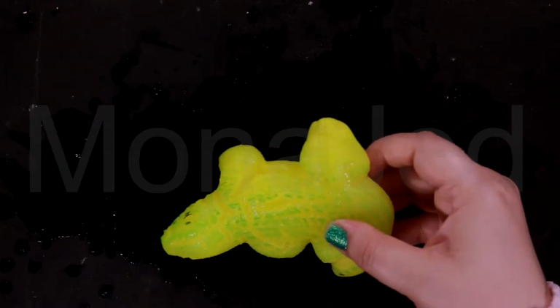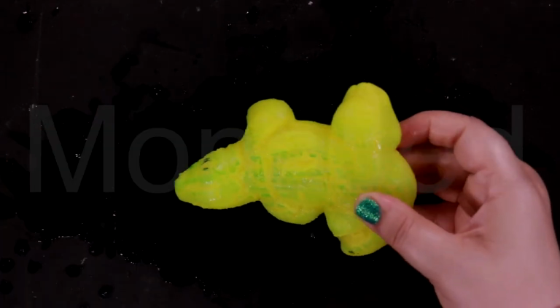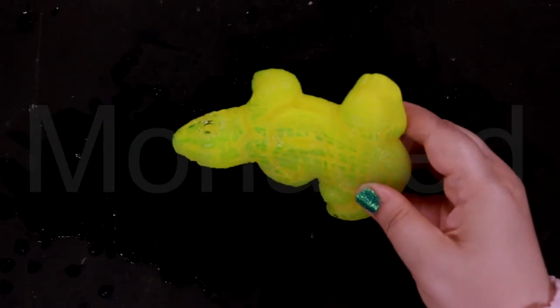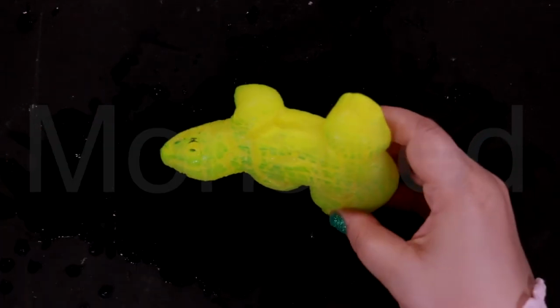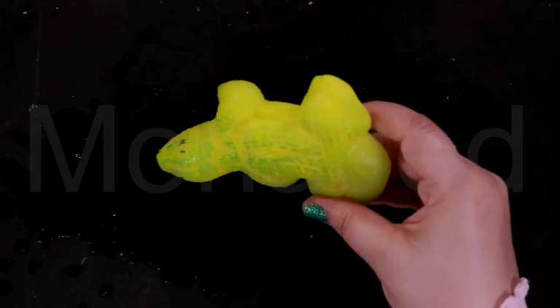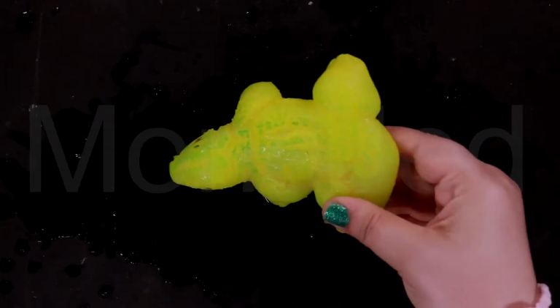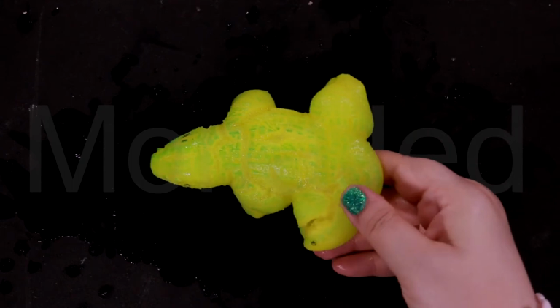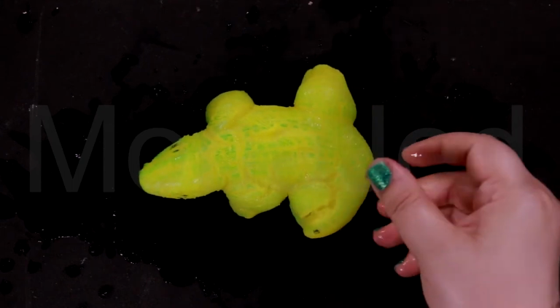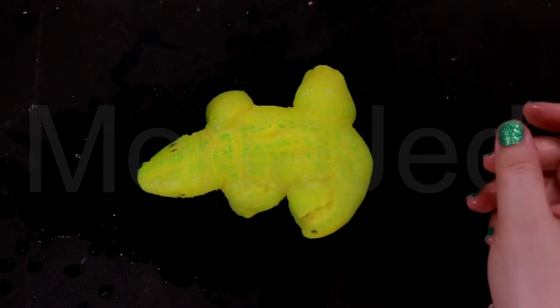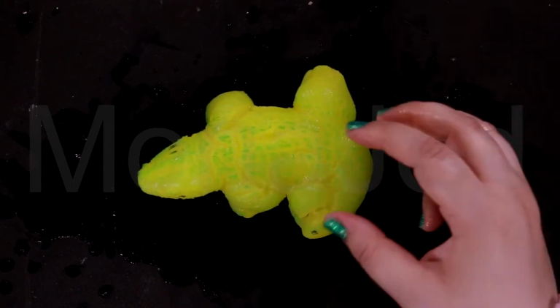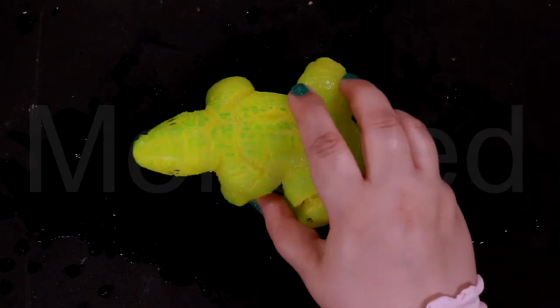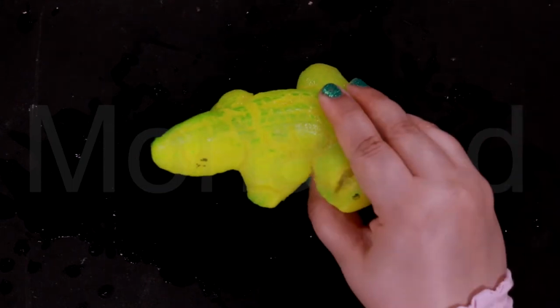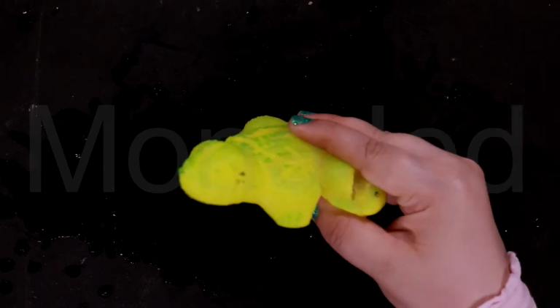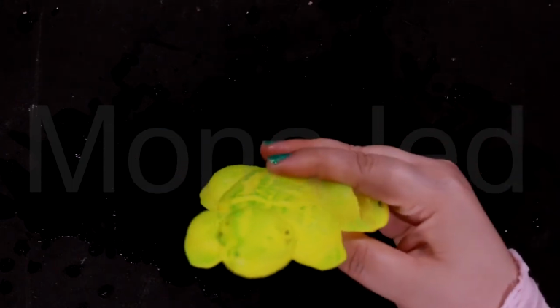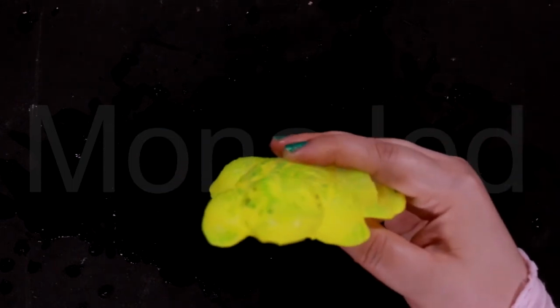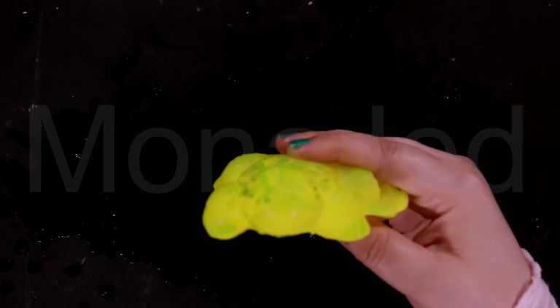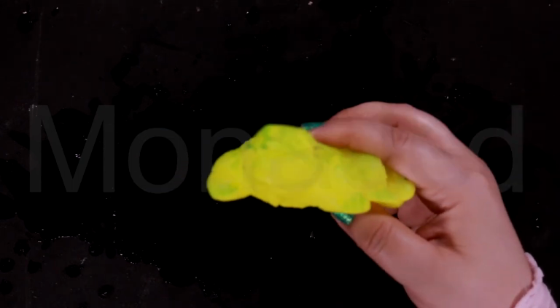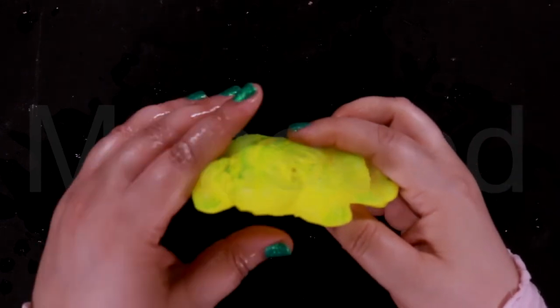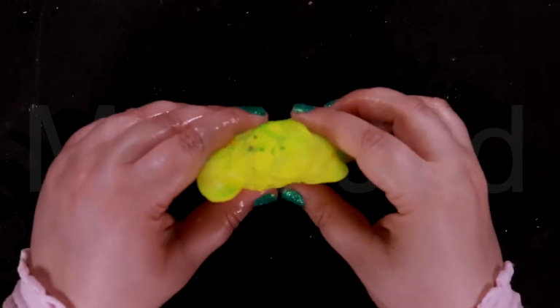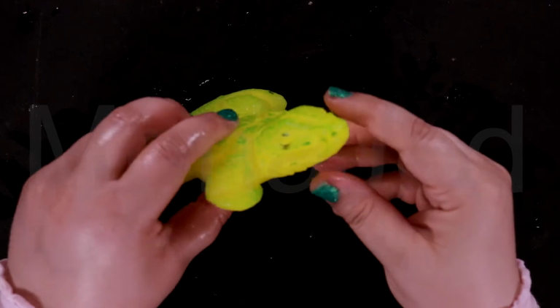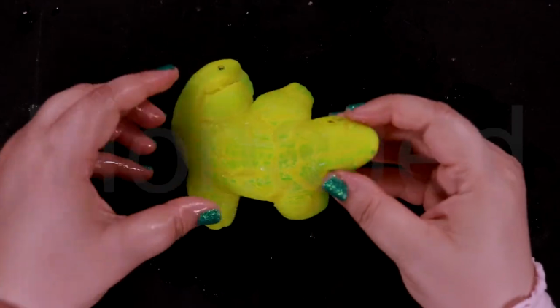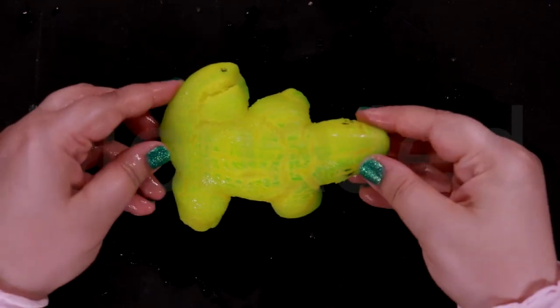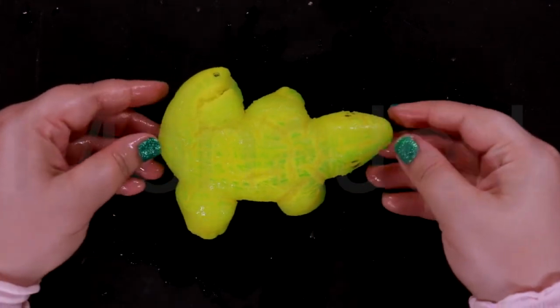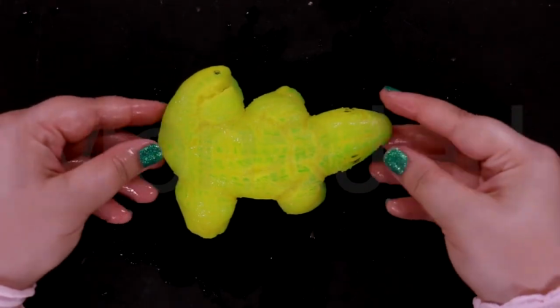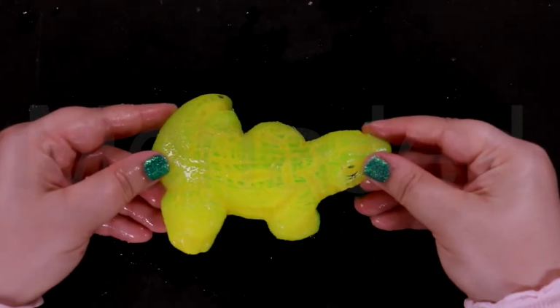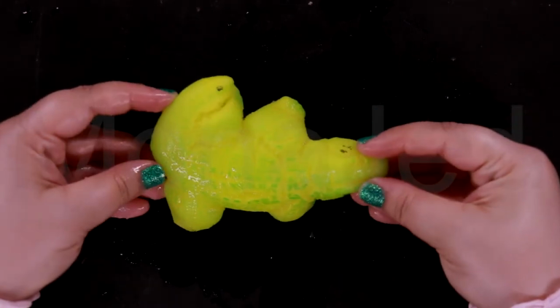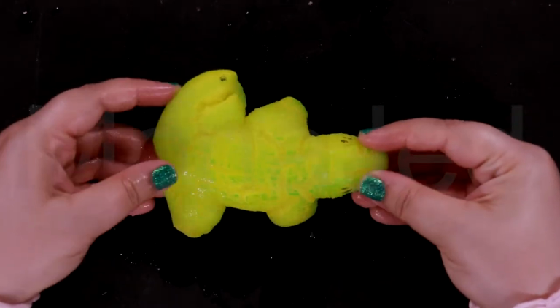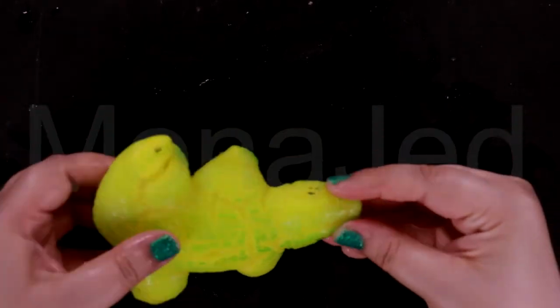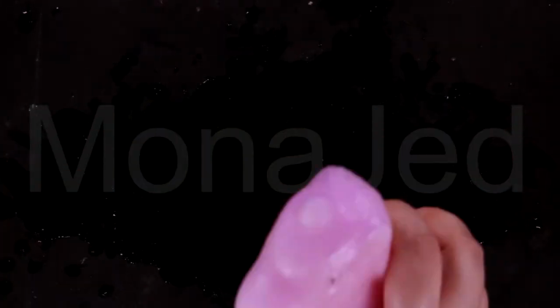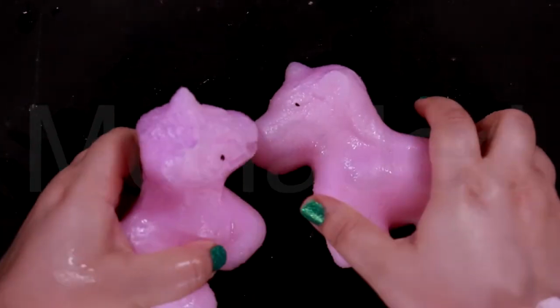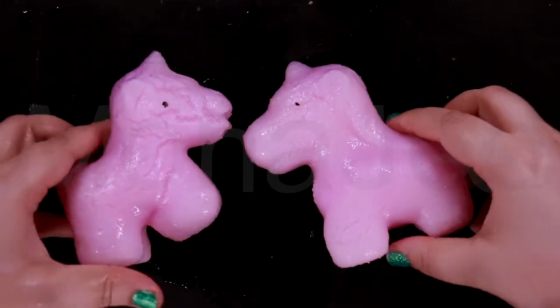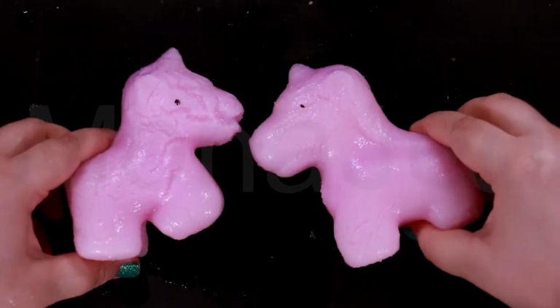Alligators are reptiles. Like other reptiles, alligators are cold-blooded. Alligators have a powerful bite, but the muscles that open the jaw are relatively weak — an adult human could hold the jaws of an alligator shut with their bare hands. Alligators eat a range of different animals such as fish, birds, turtles, and even deer.